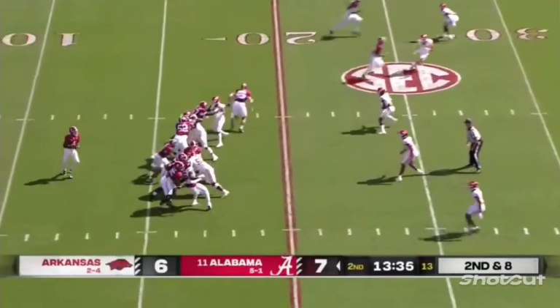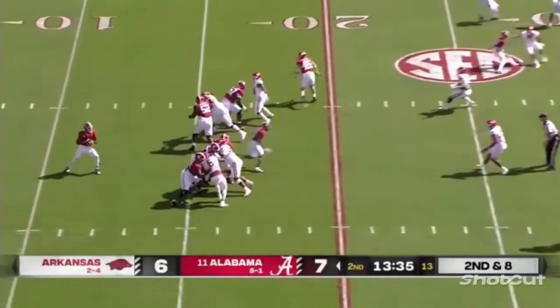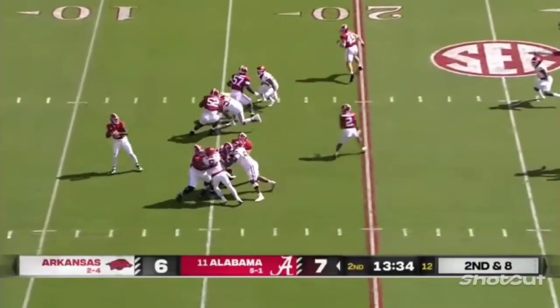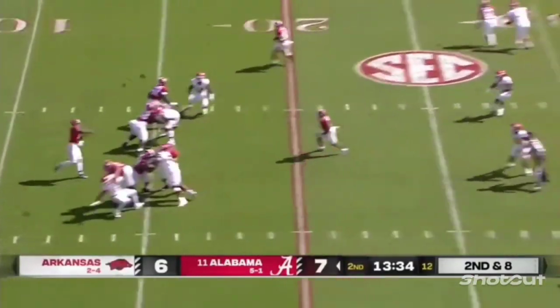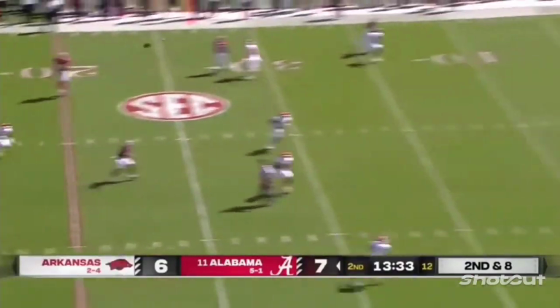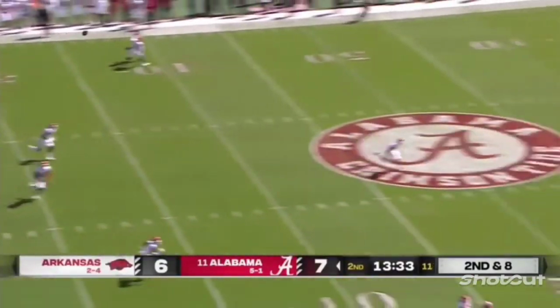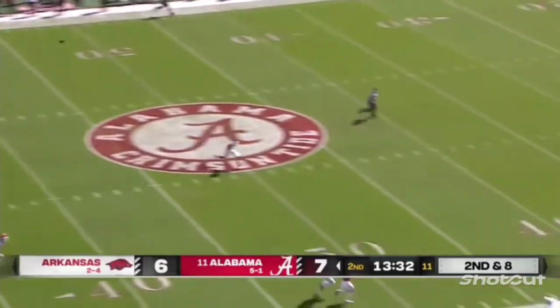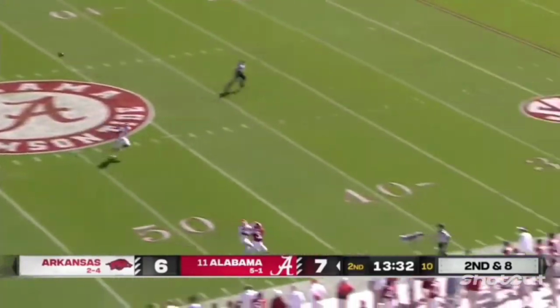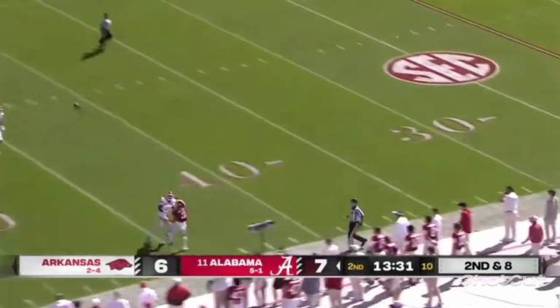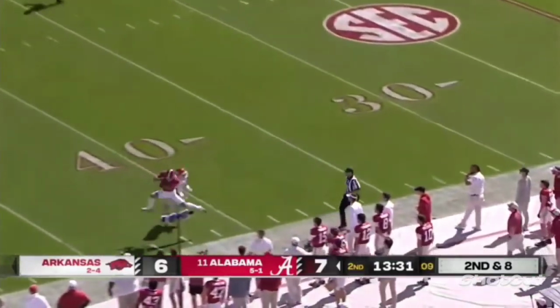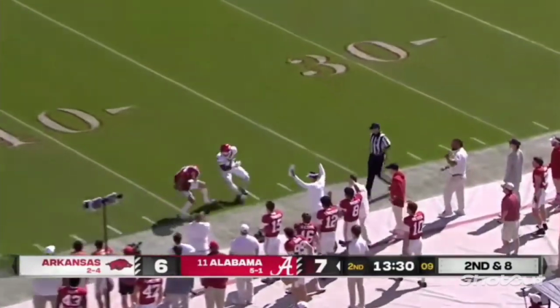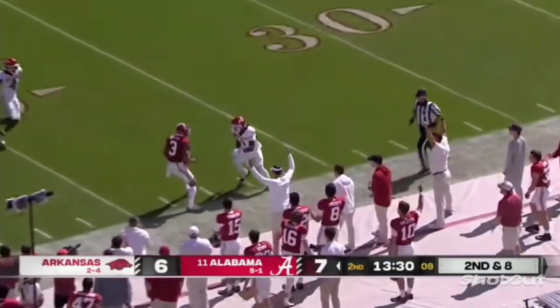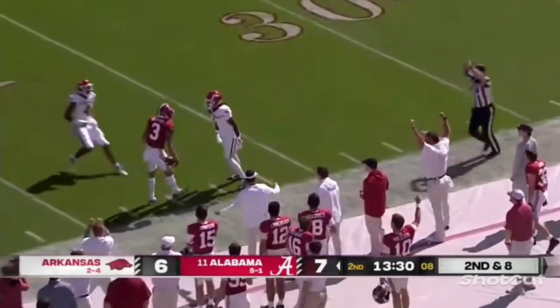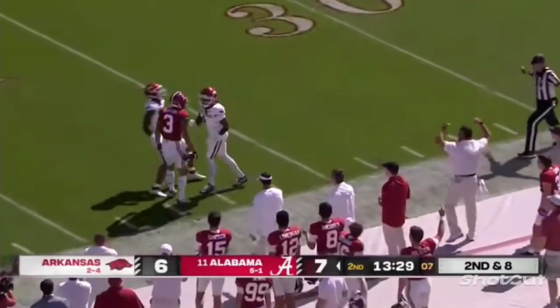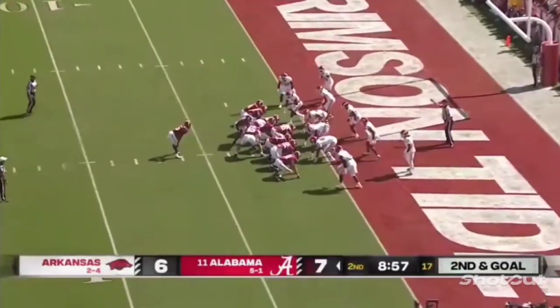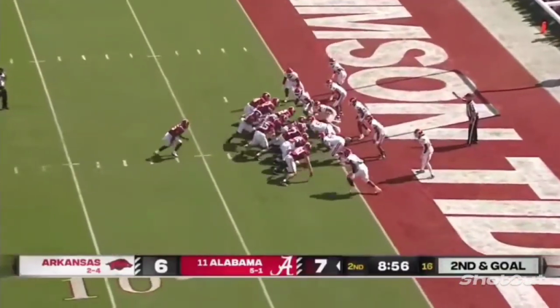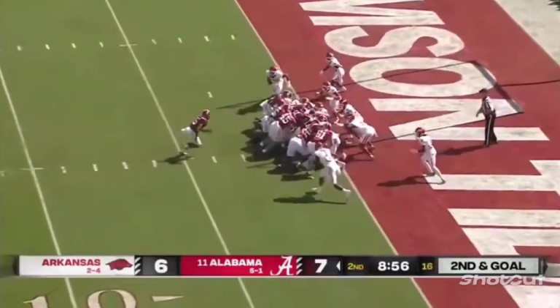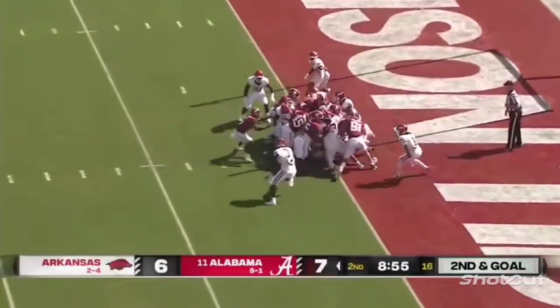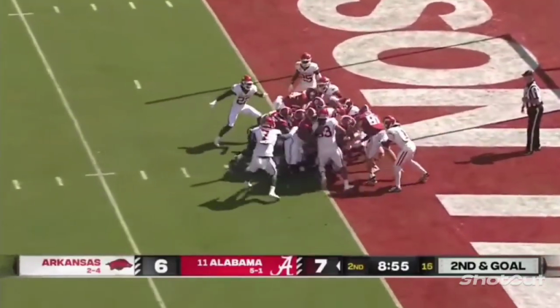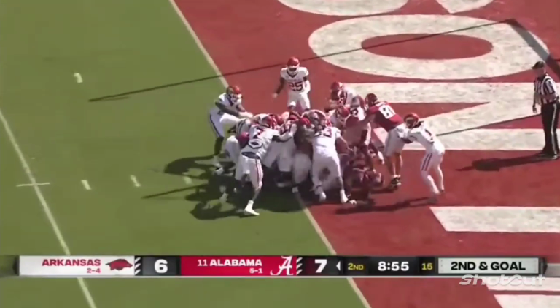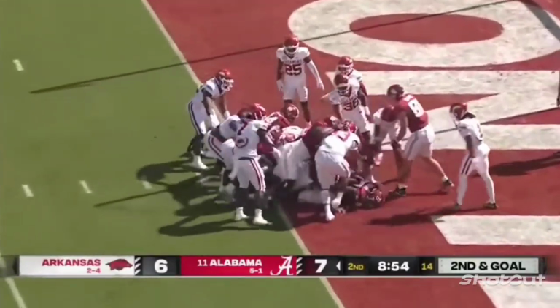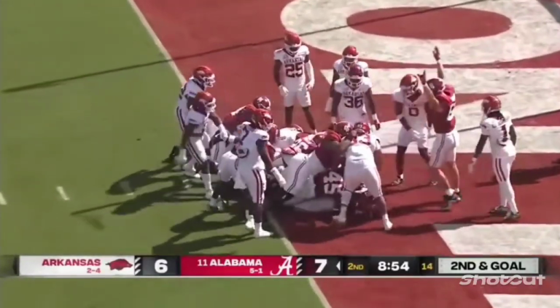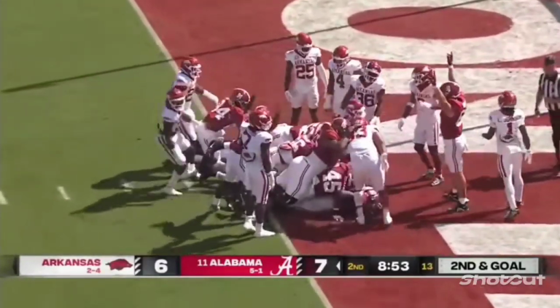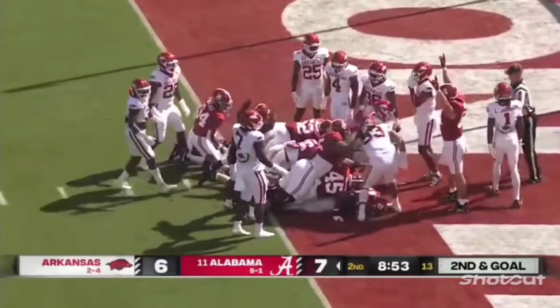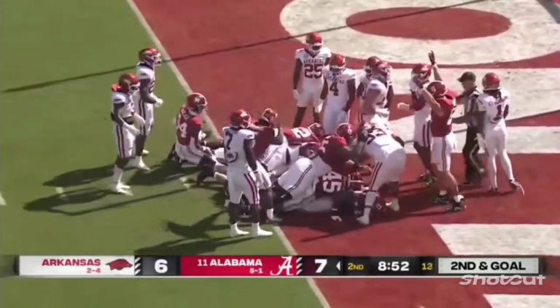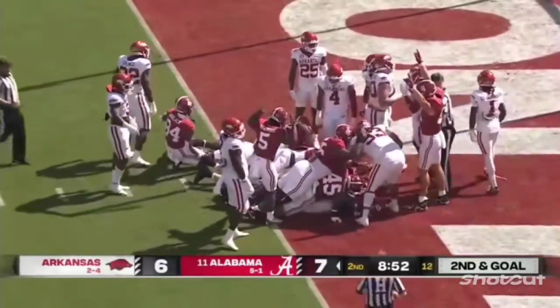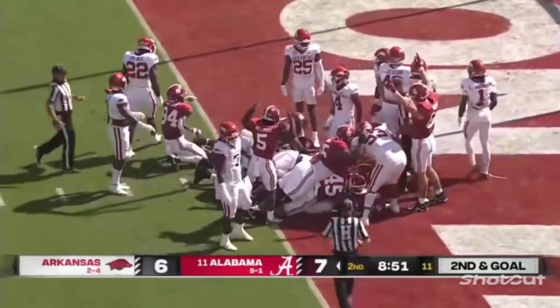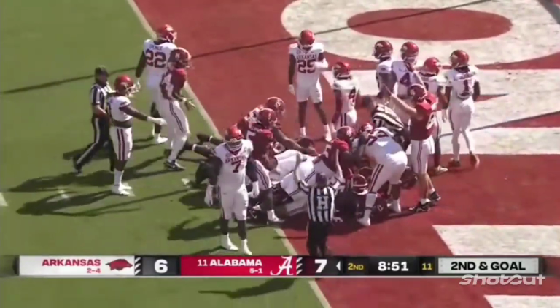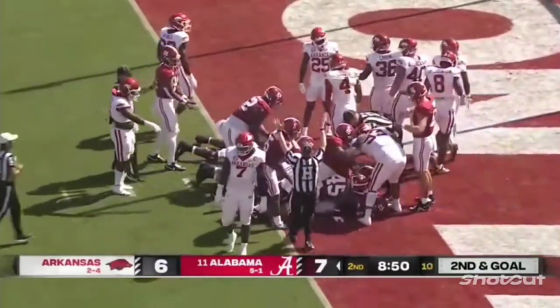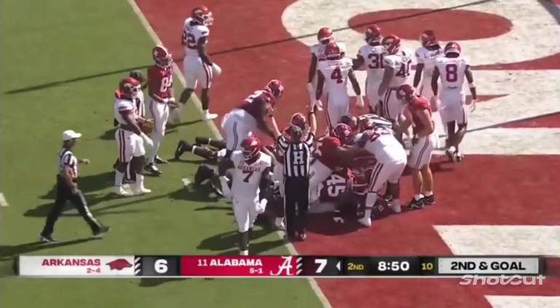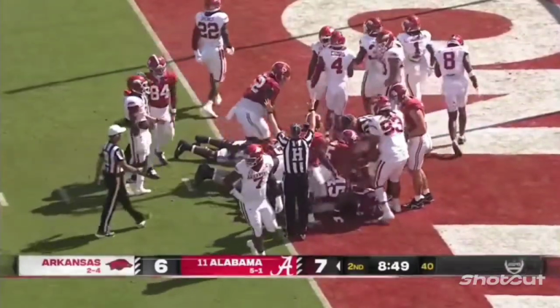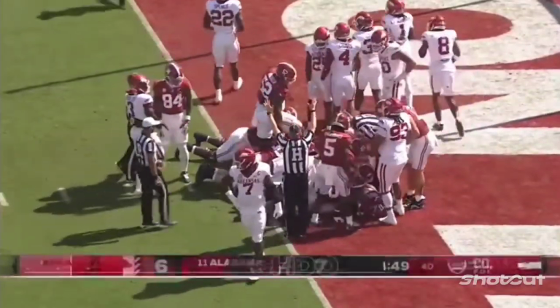Almost all league games. Here's Milrow going deep again for Burton — and Burton adjusts to make the catch. Pushed from behind by the tight end, and a touchdown for Alabama.